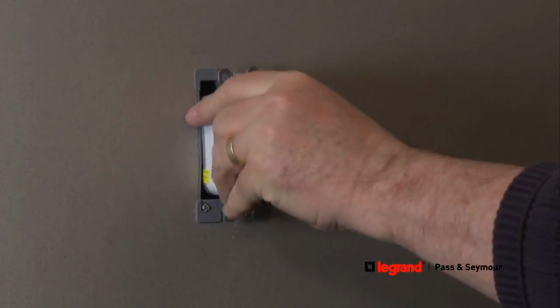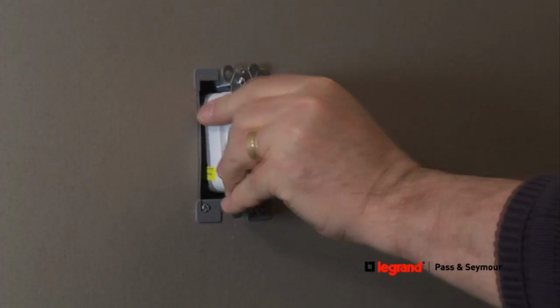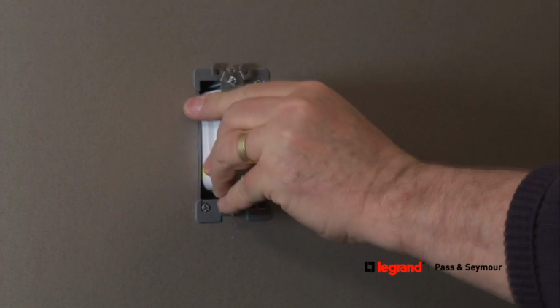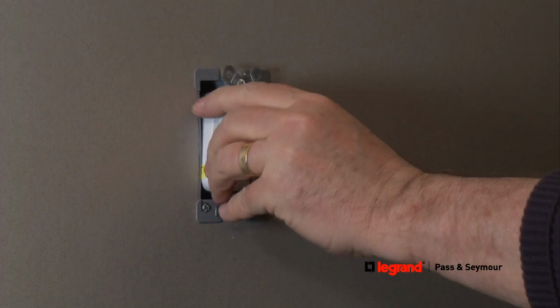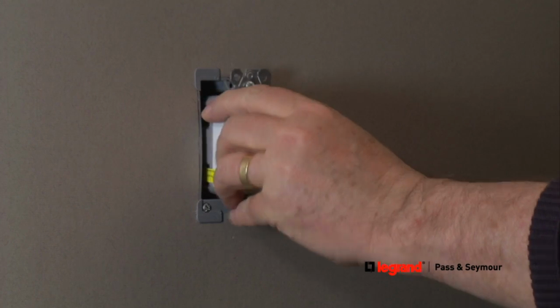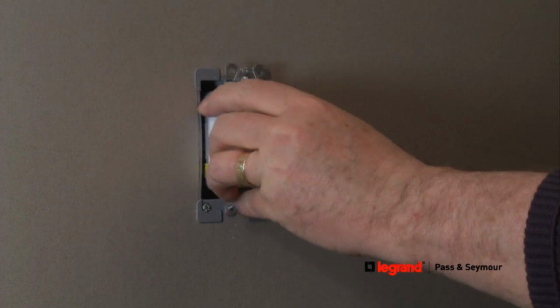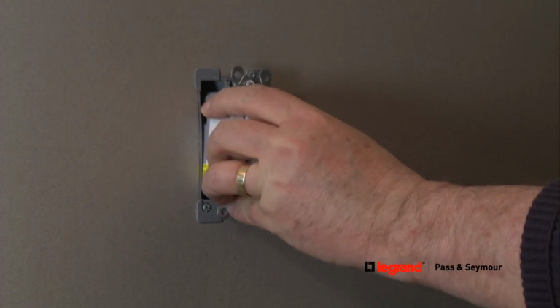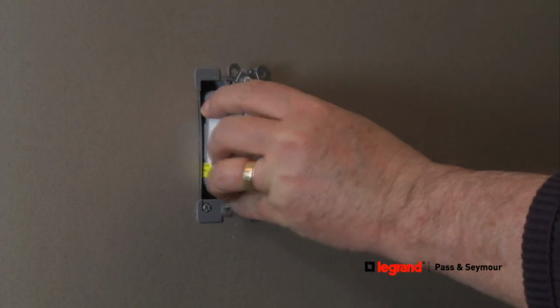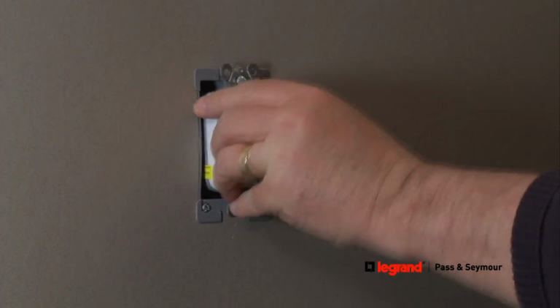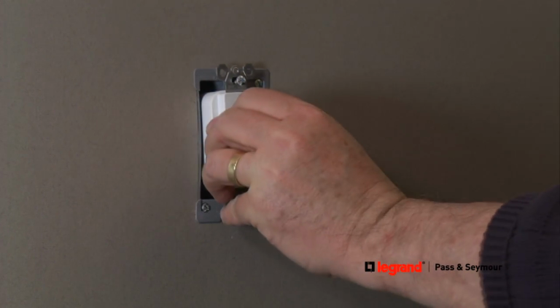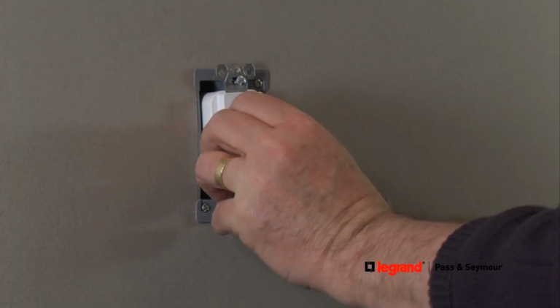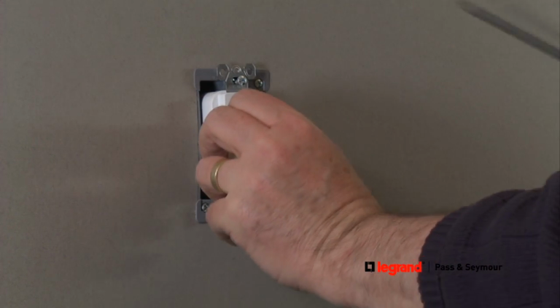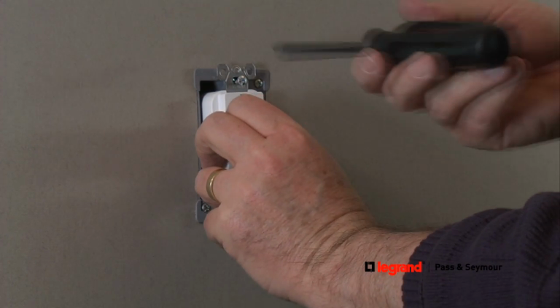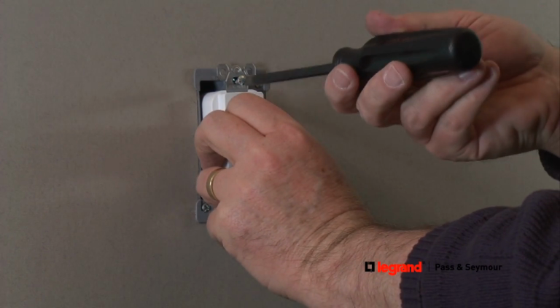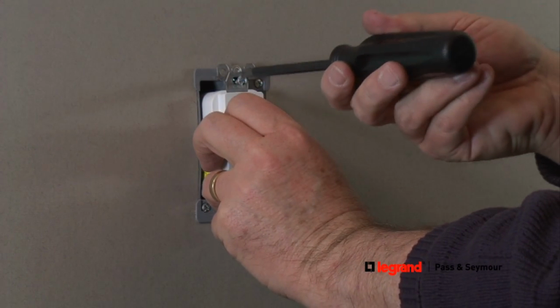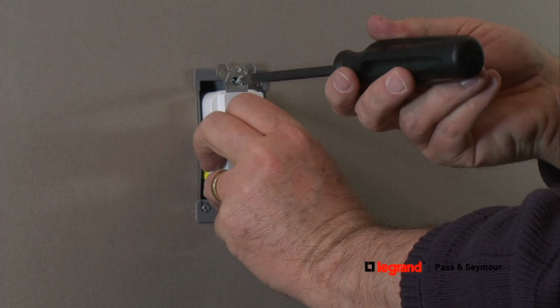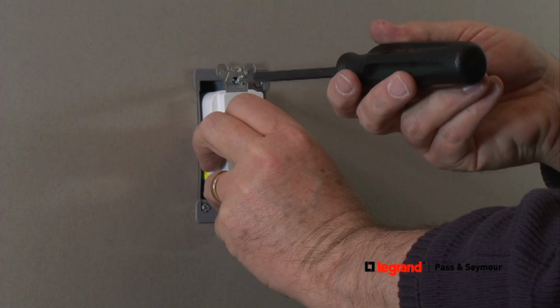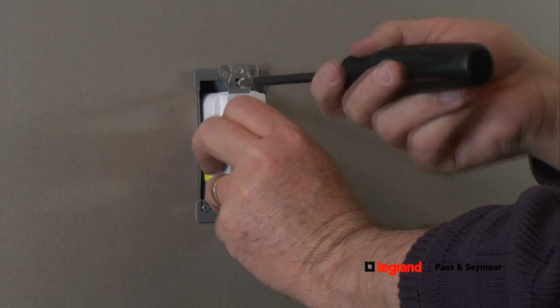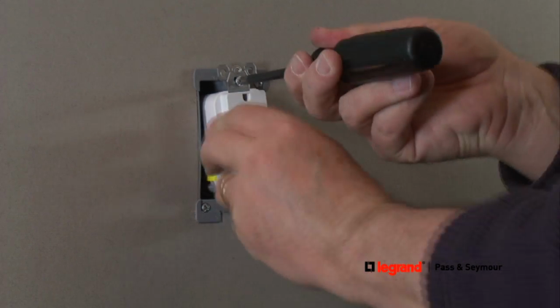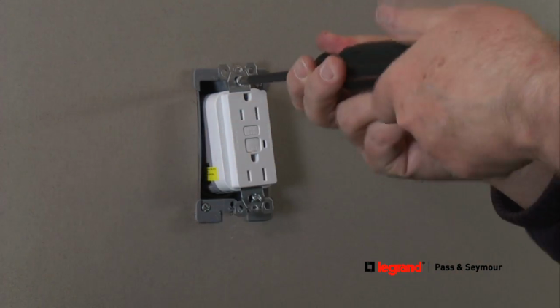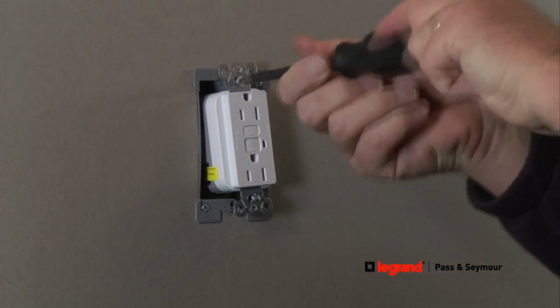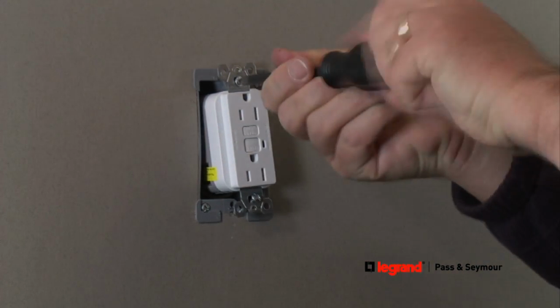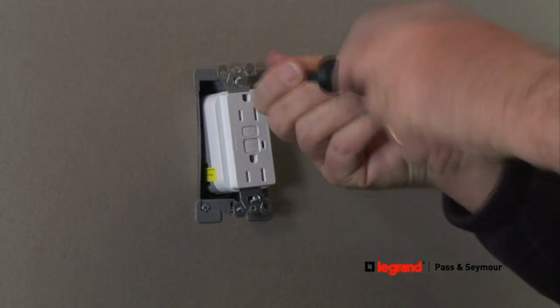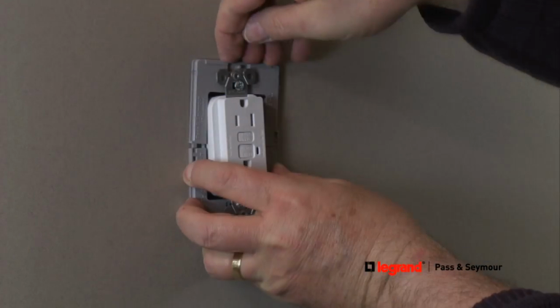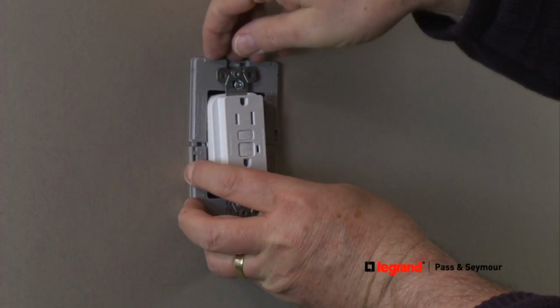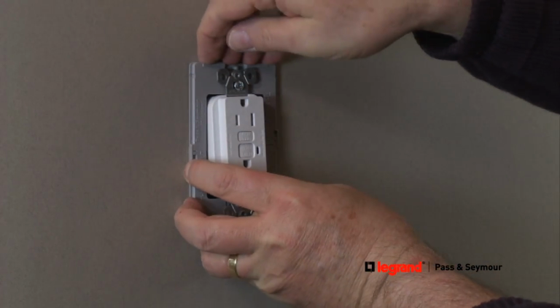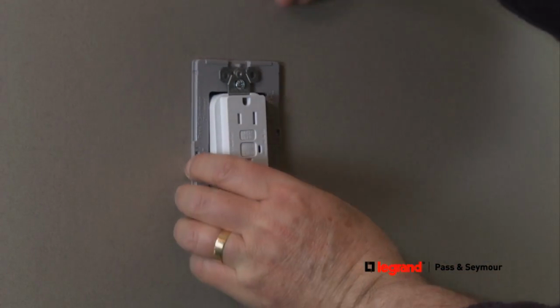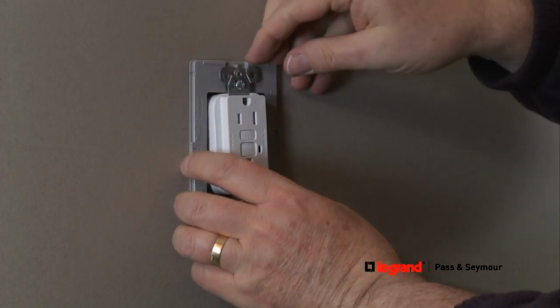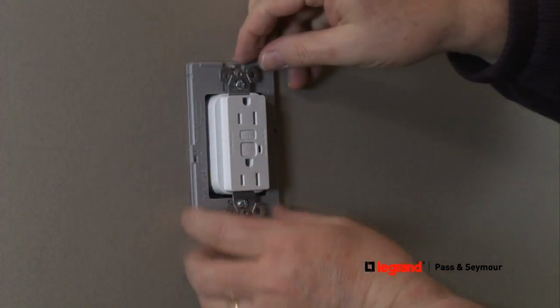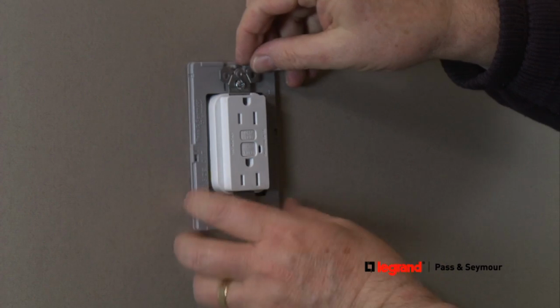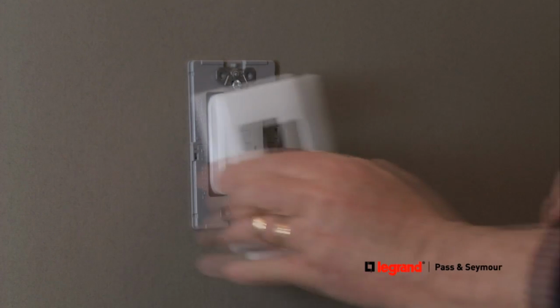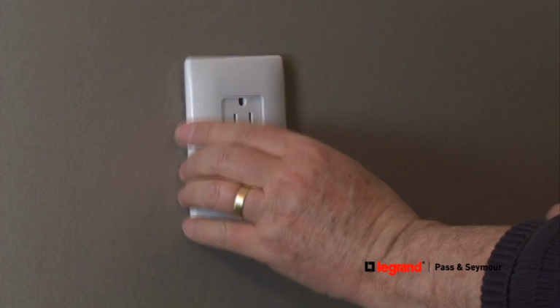Now you're ready to mount the GFCI into the wall box. Secure the GFCI into the wall box using the mounting screws and reattach the wall plate, or replace it with a screwless wall plate for a more decorative look.